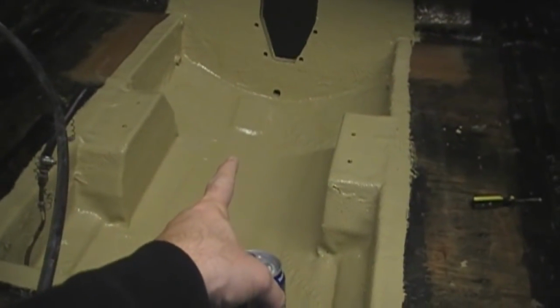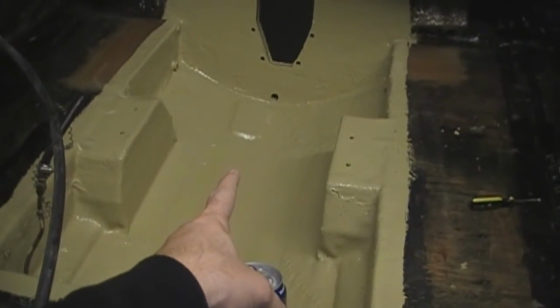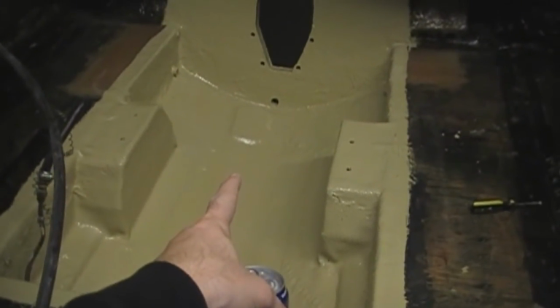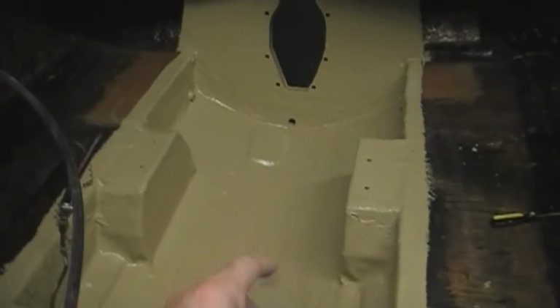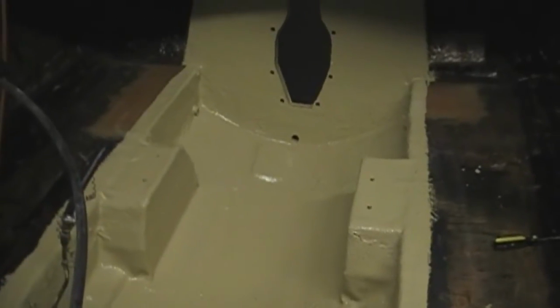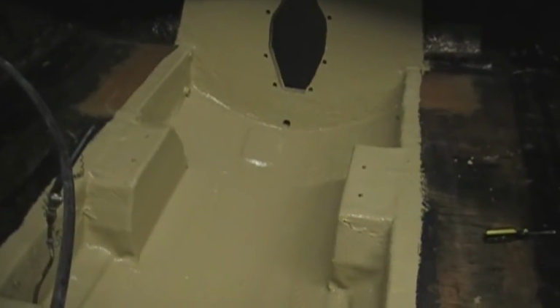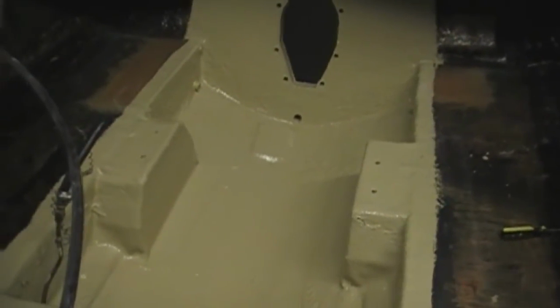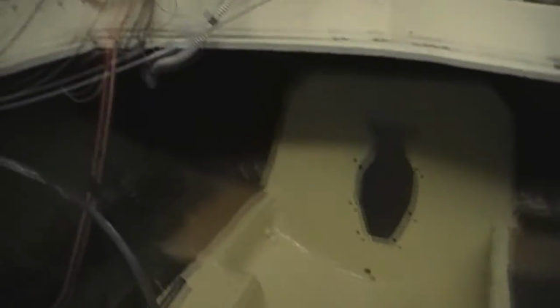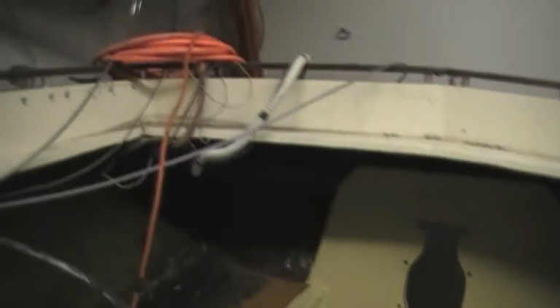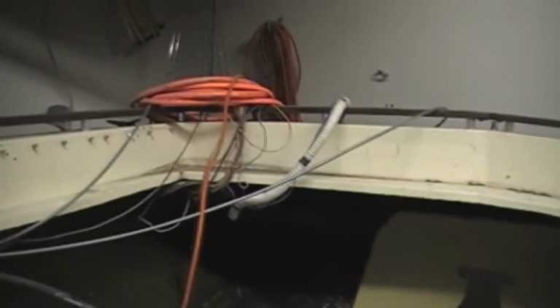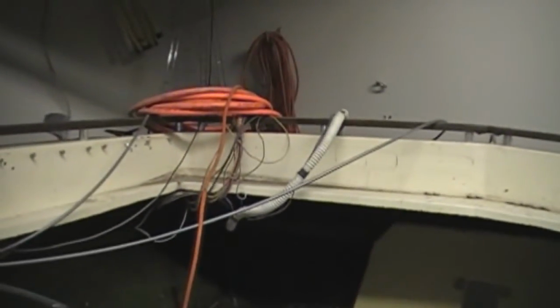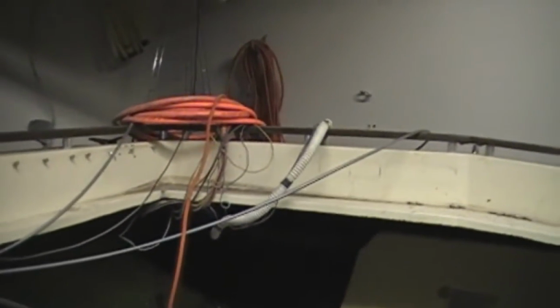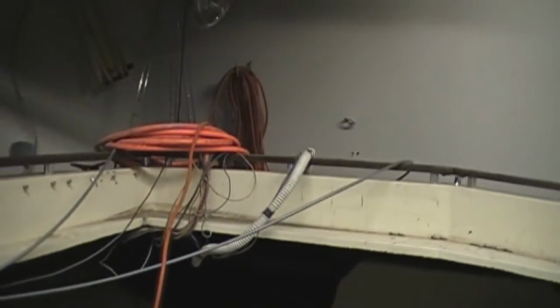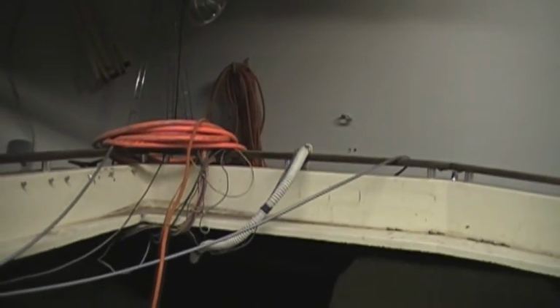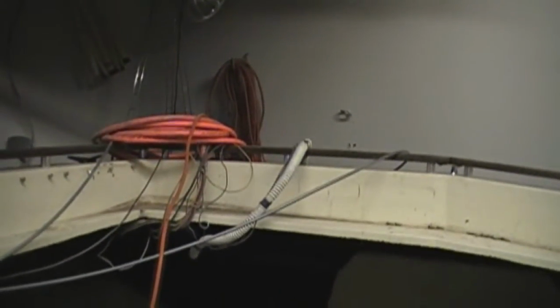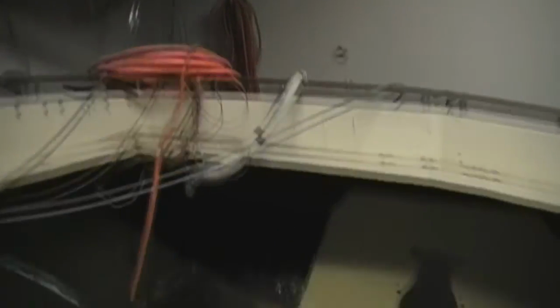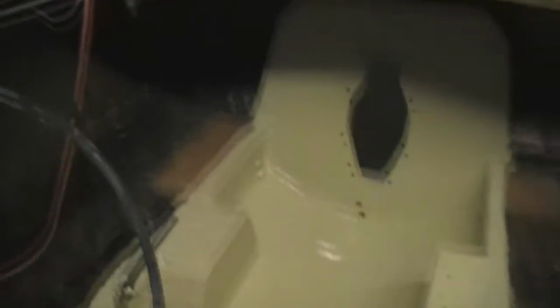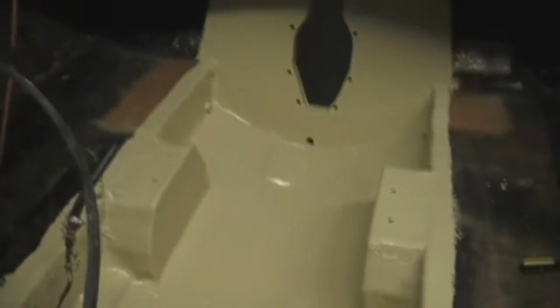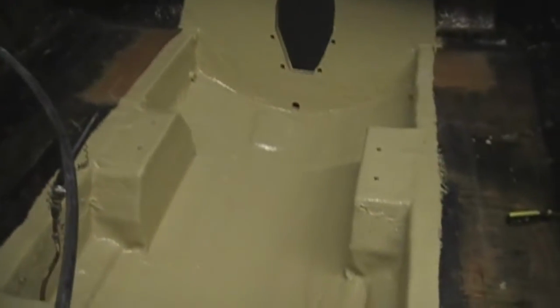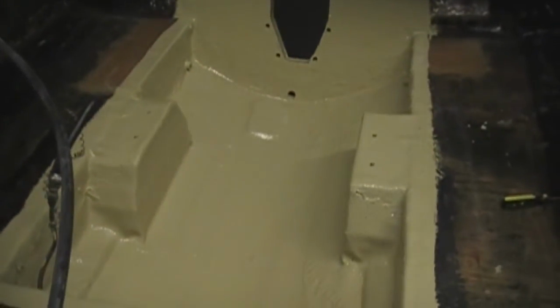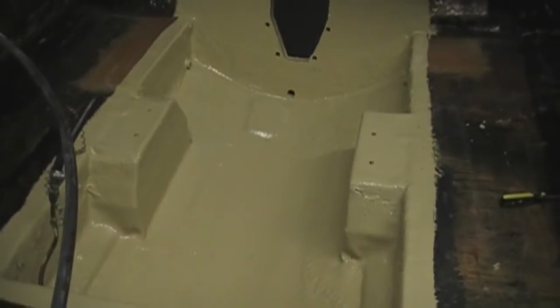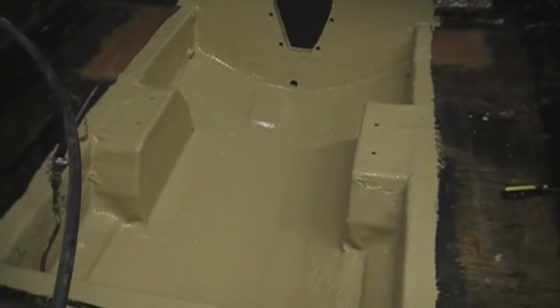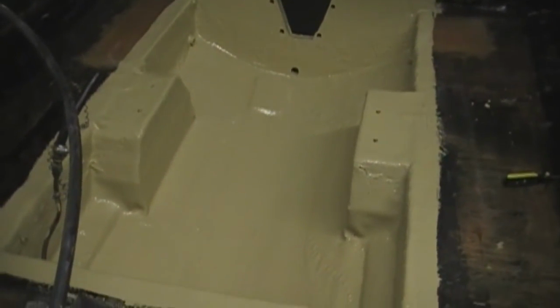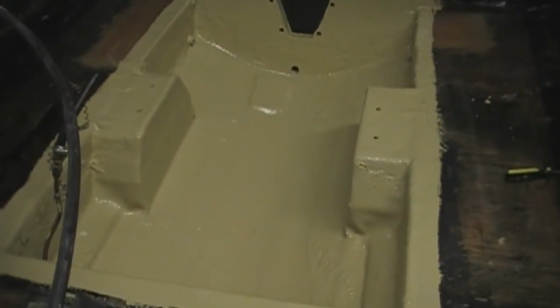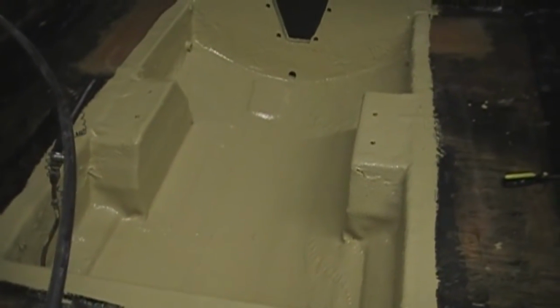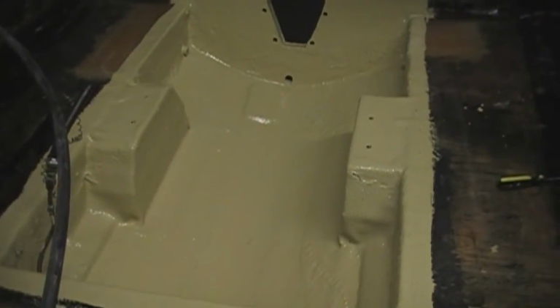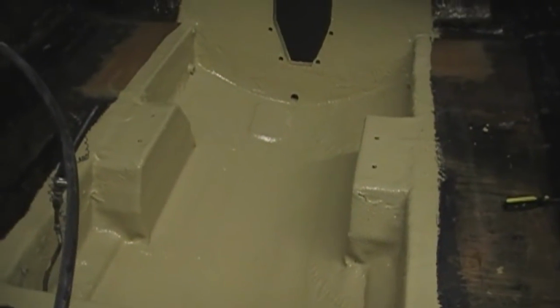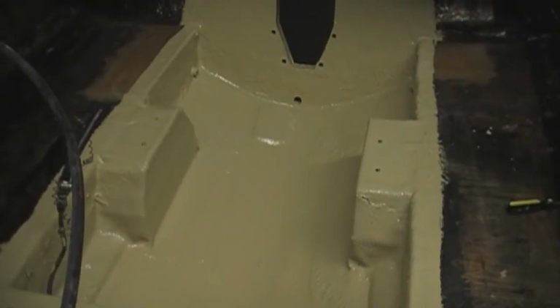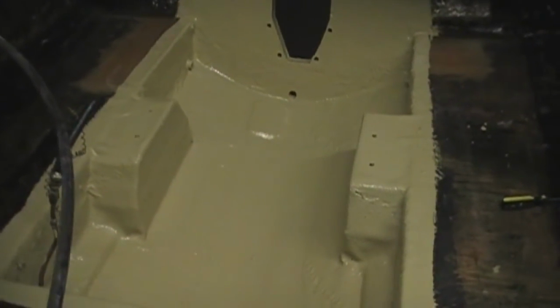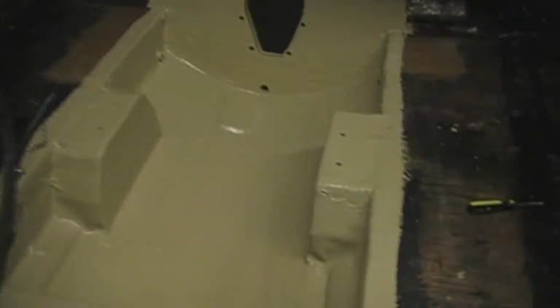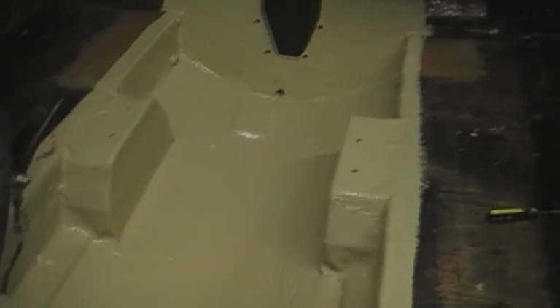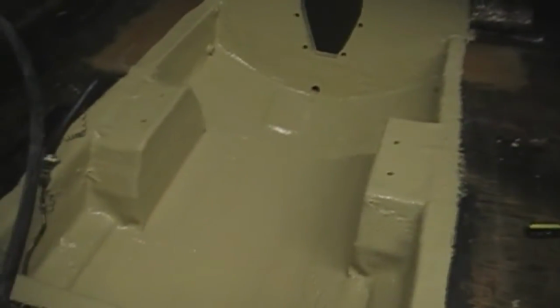I'm going to get a real big bilge pump to put back there. It had a 300-gallon-per-hour bilge pump, which is sitting on the back of the boat, but I'm going to go ahead and replace it with something bigger with an automatic float so I don't have to worry about it.